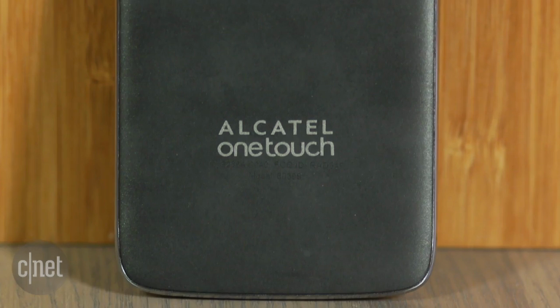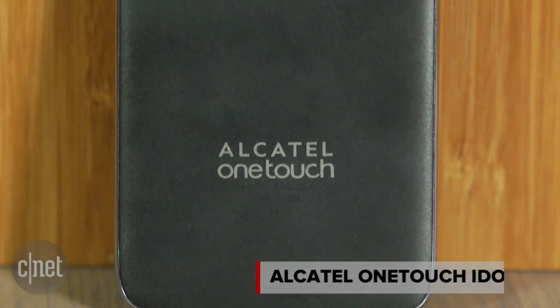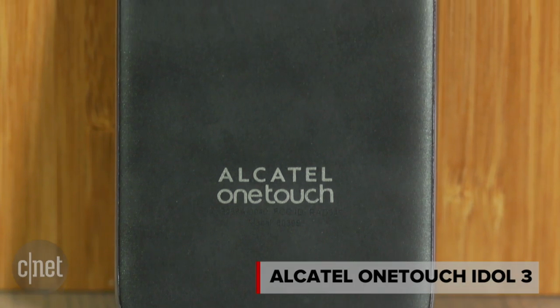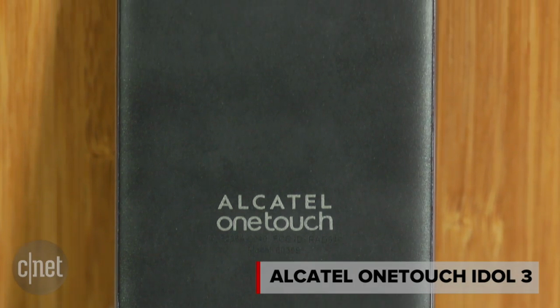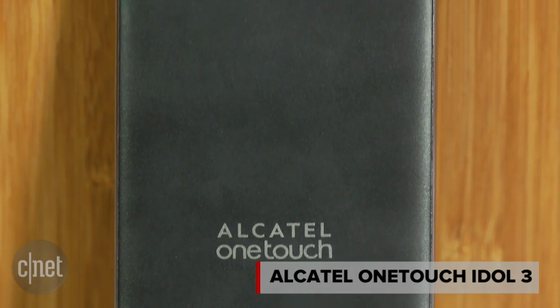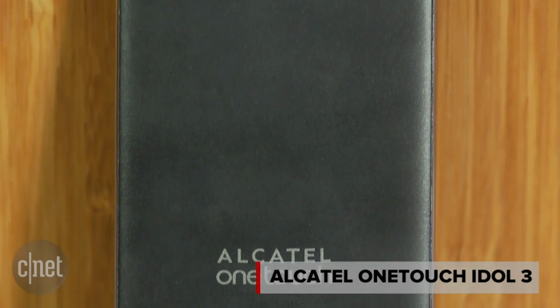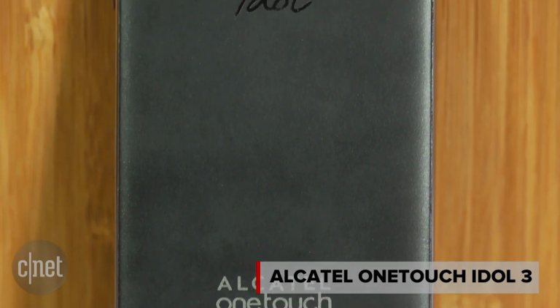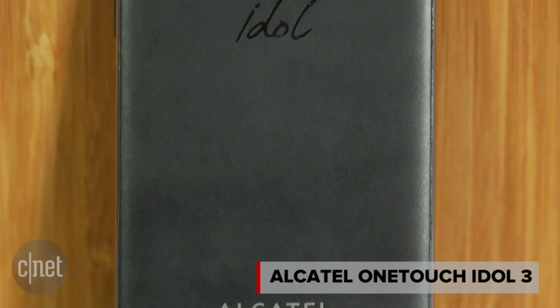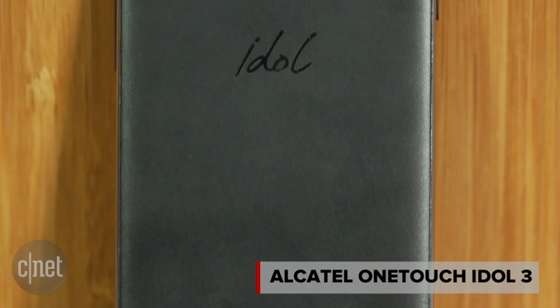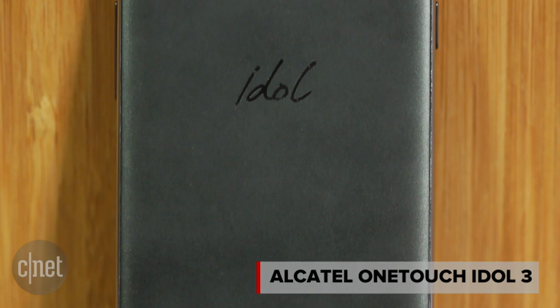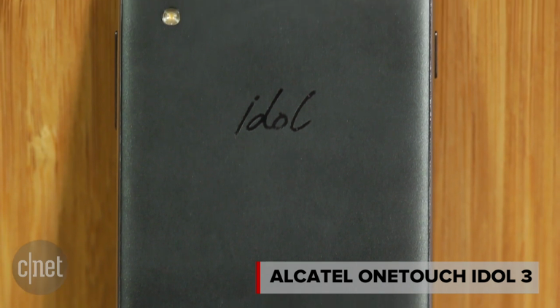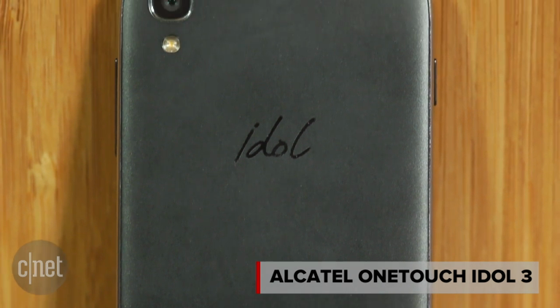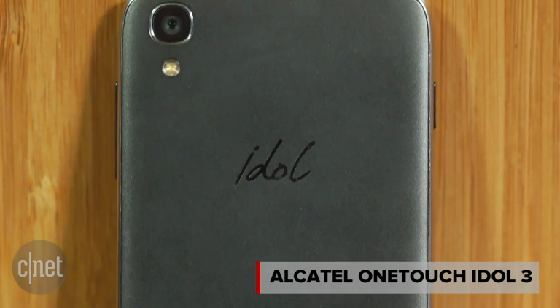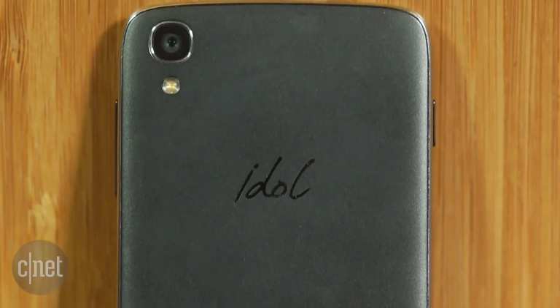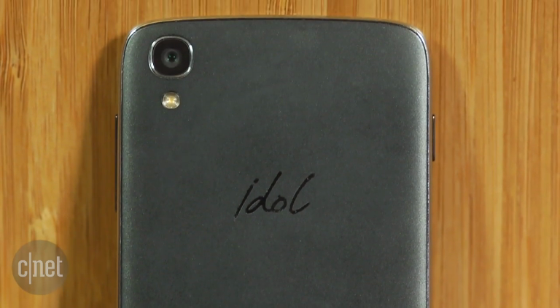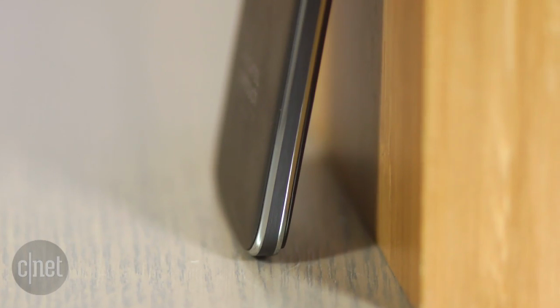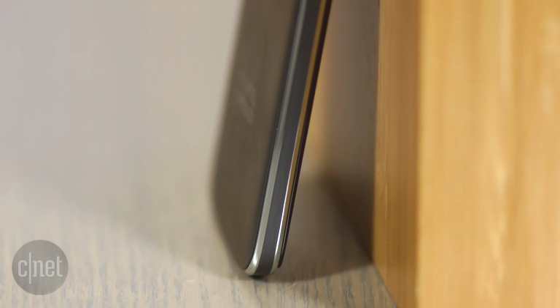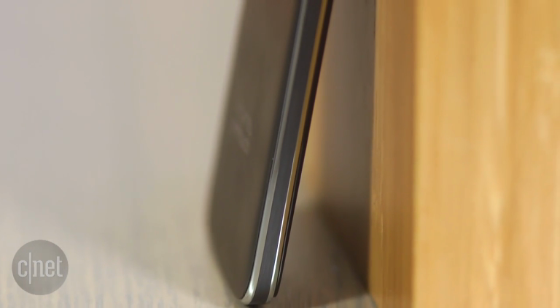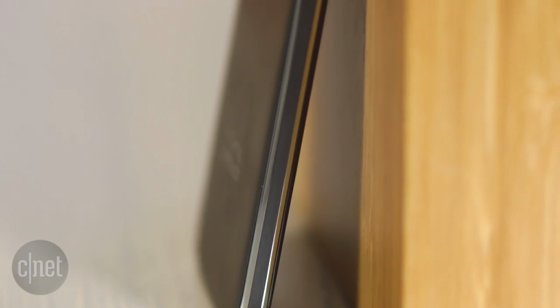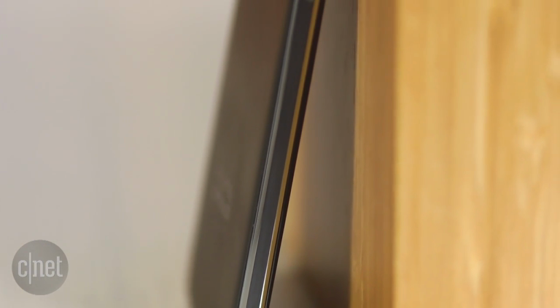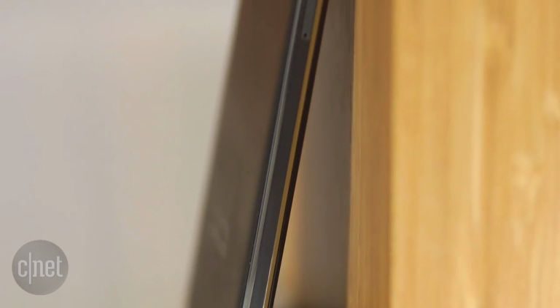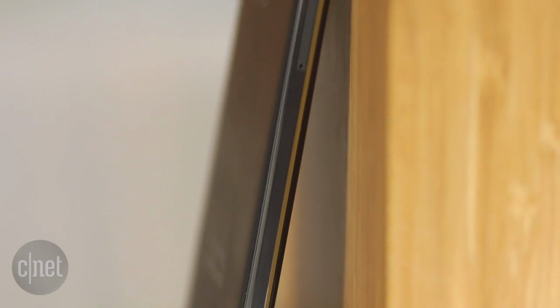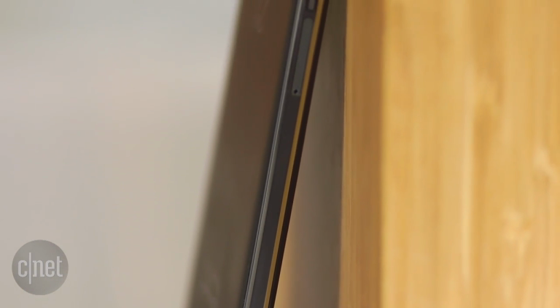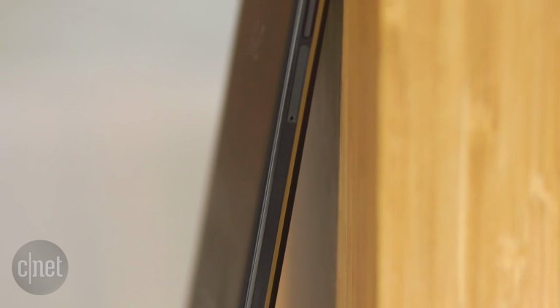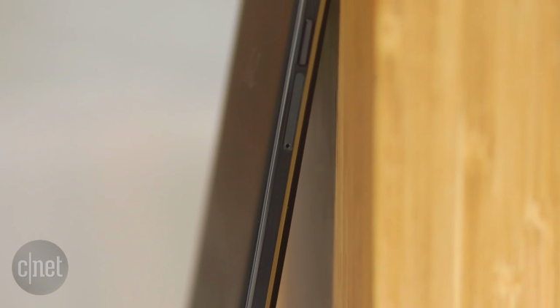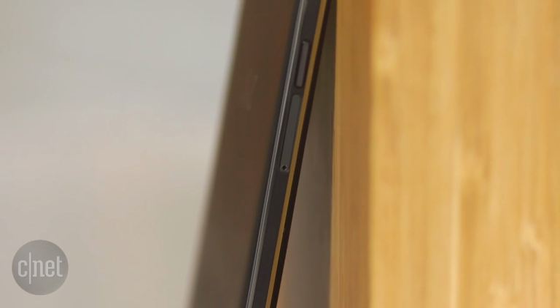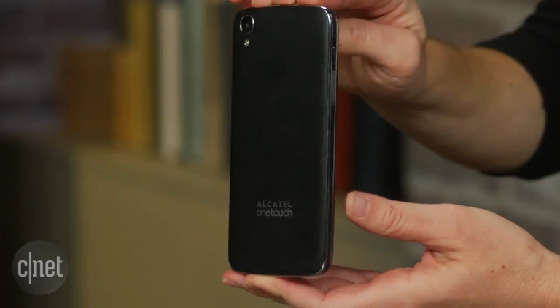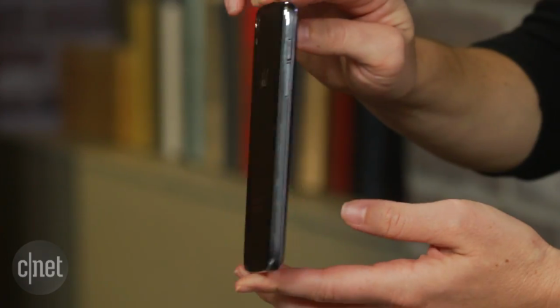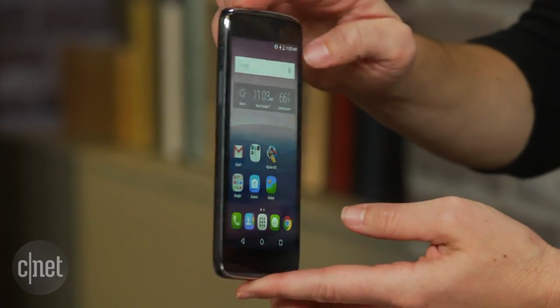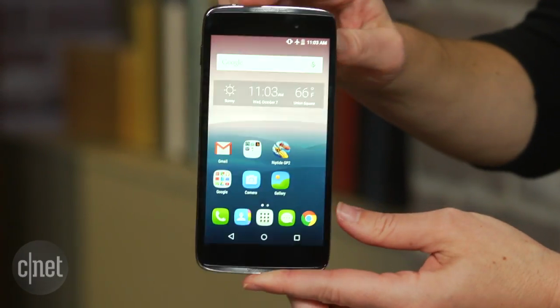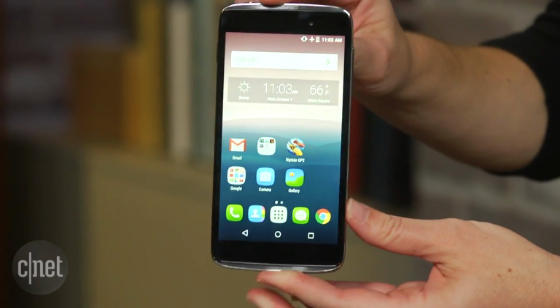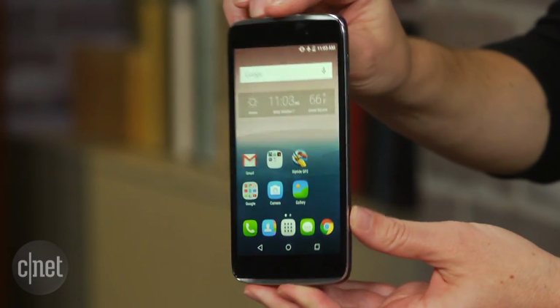It looks cooler than you would expect for a budget phone. It's got the sort of brushed feel on the backing and metallic trim along the sides, and it is very small, pocketable and maneuverable with that 4.7 inch display.